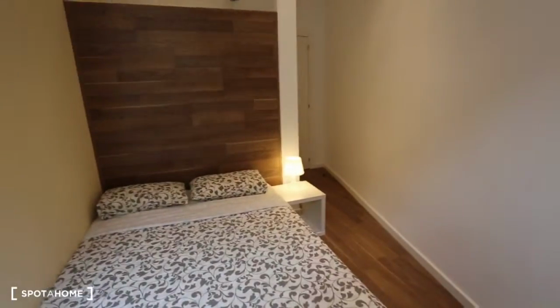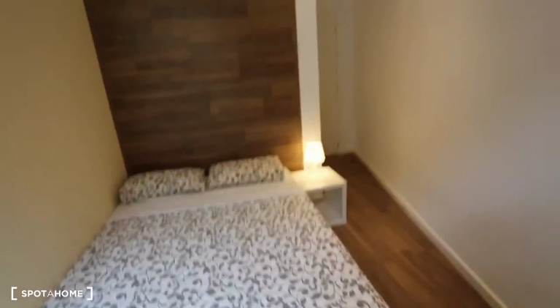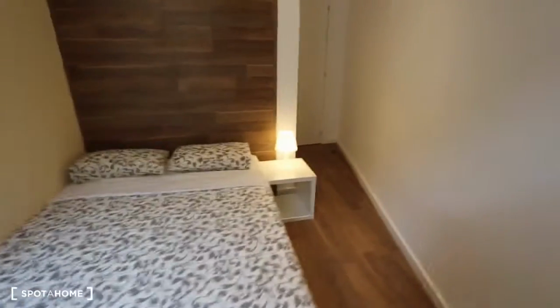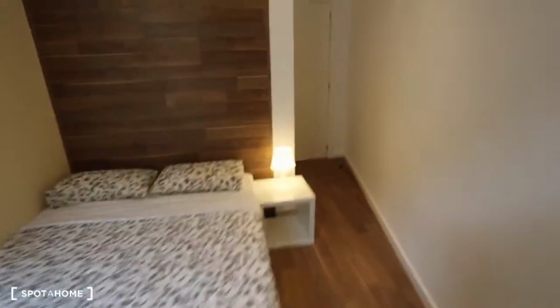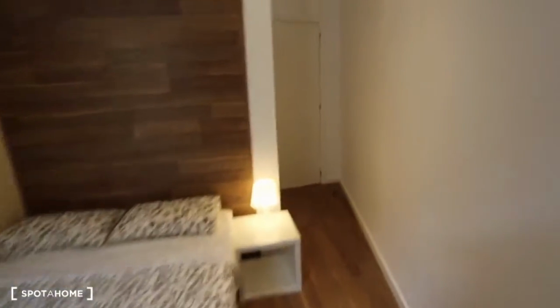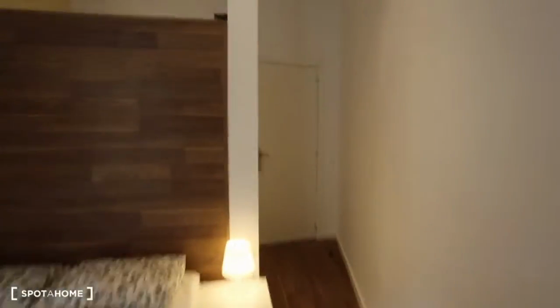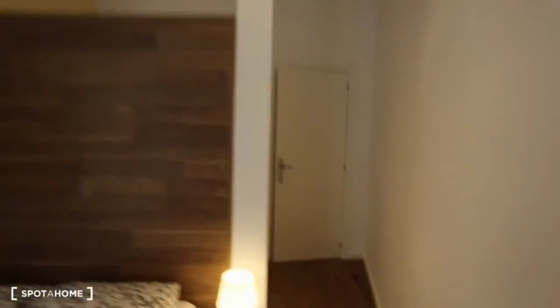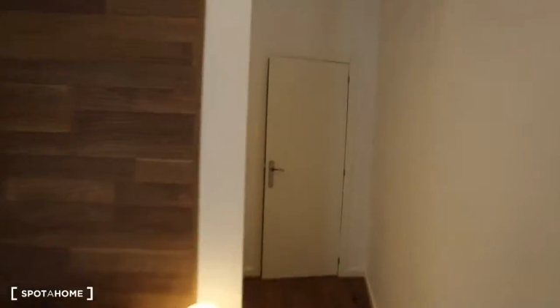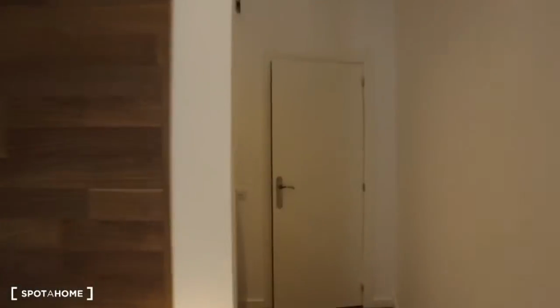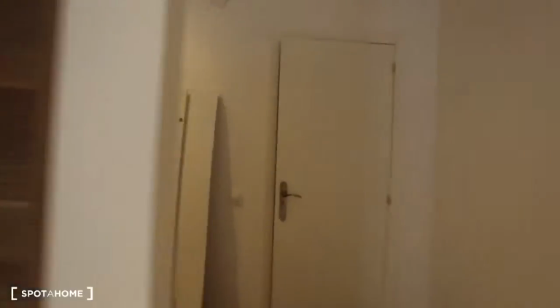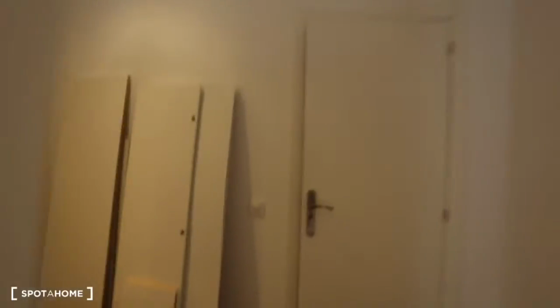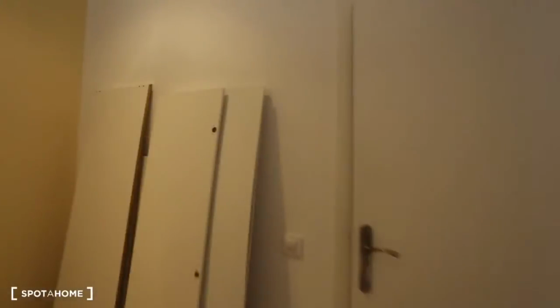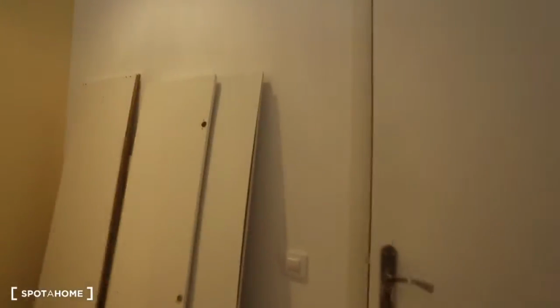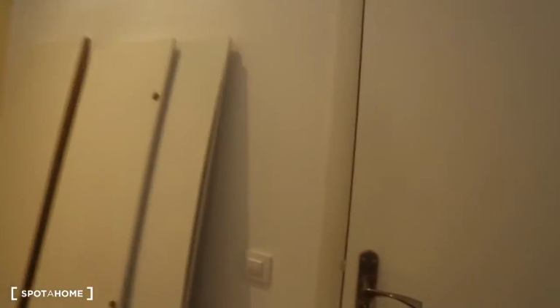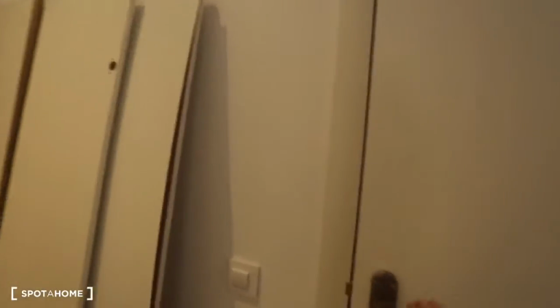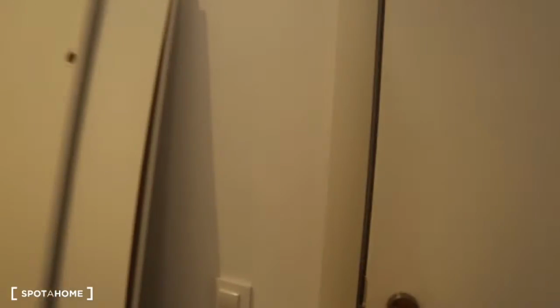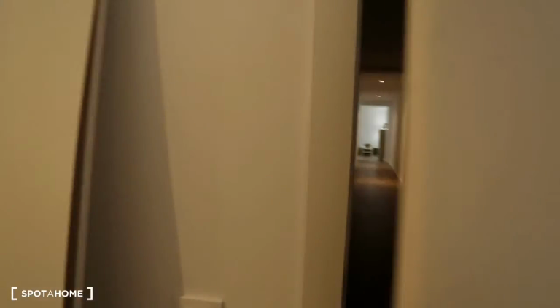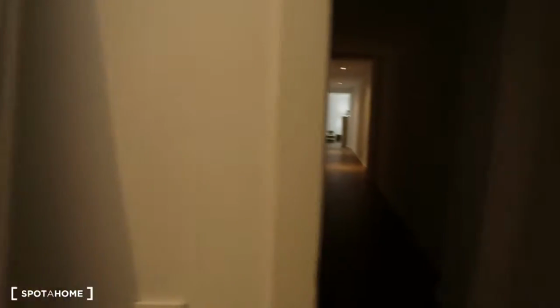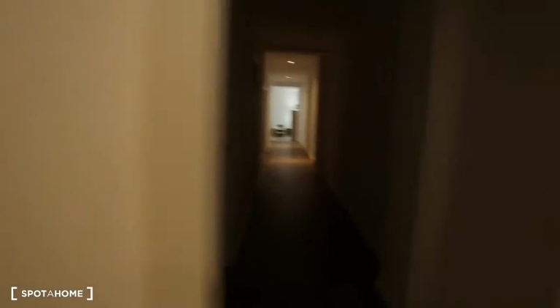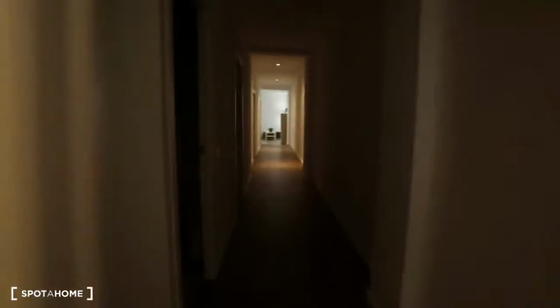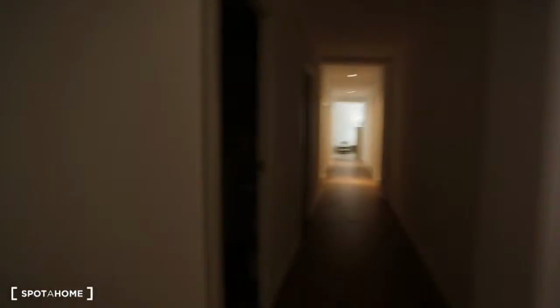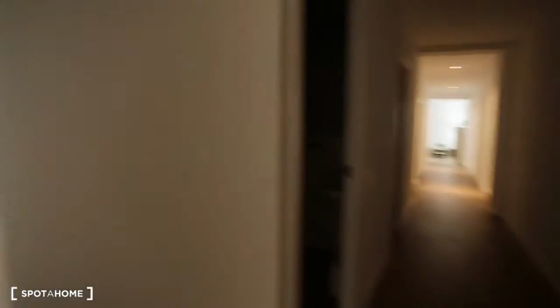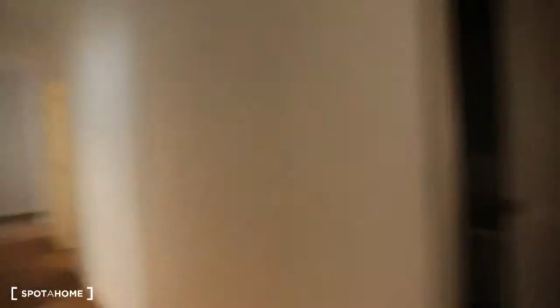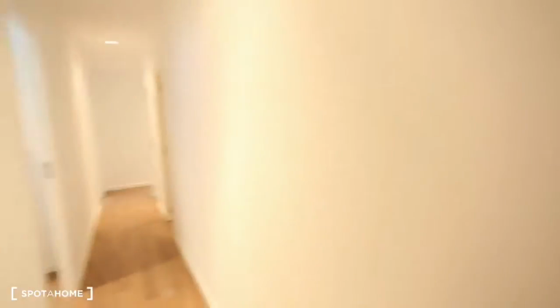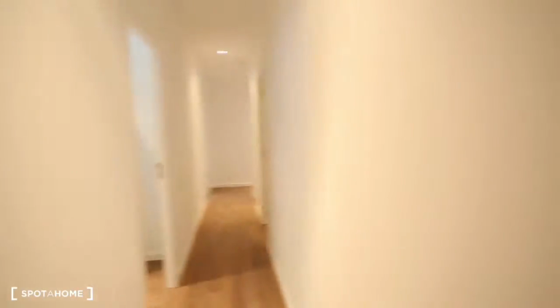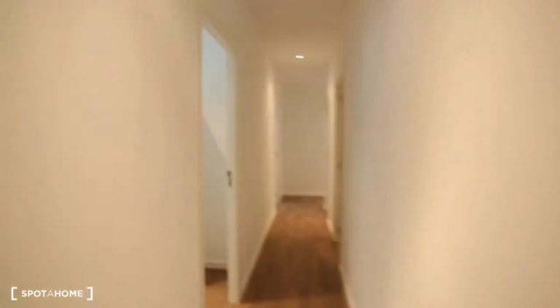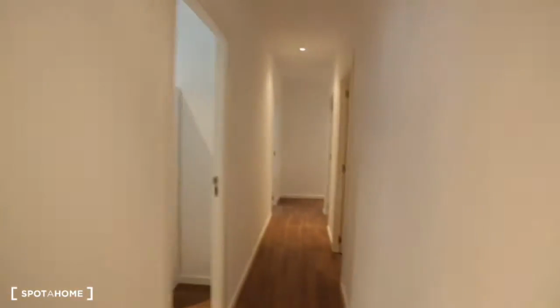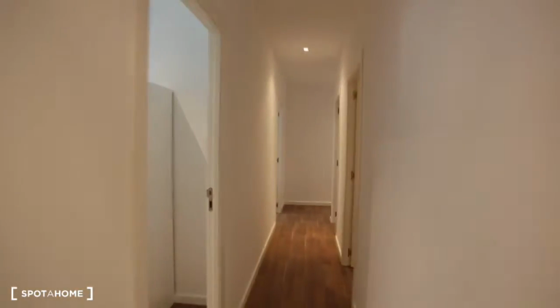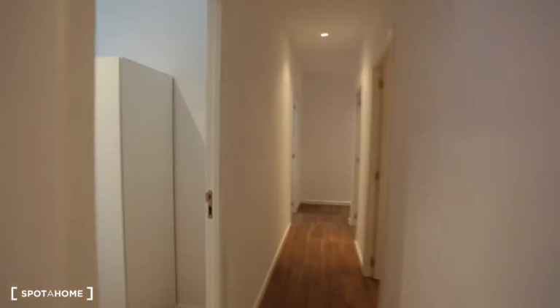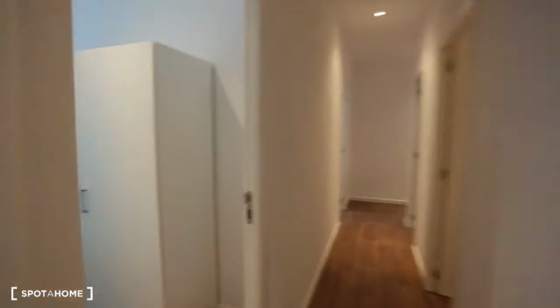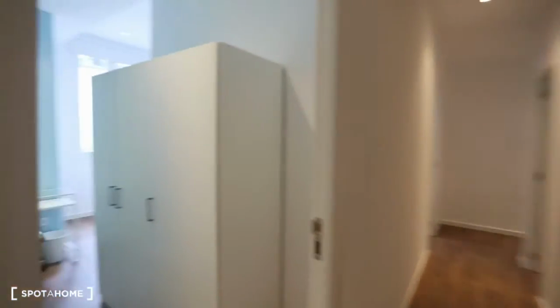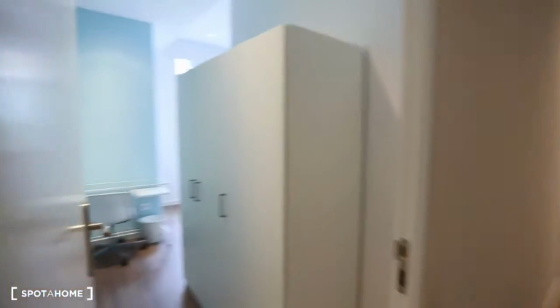You can see there's the lamp and the nightstand. And let's go to bedroom number five.